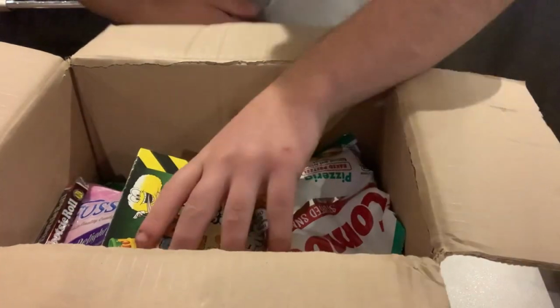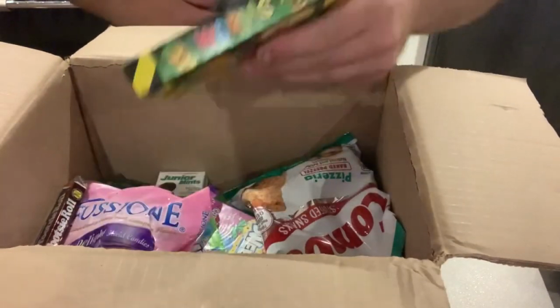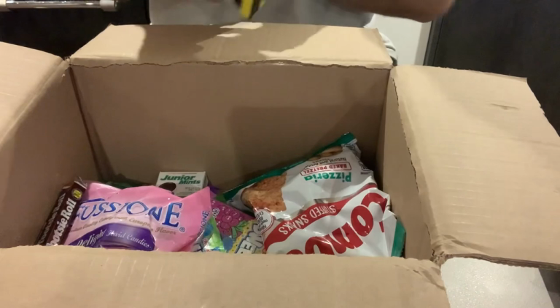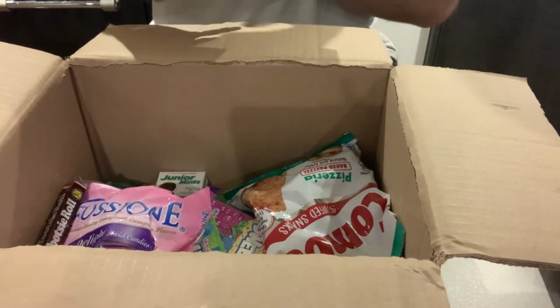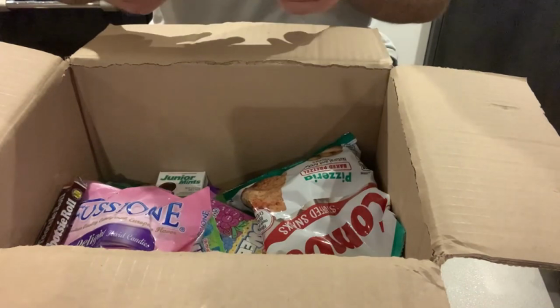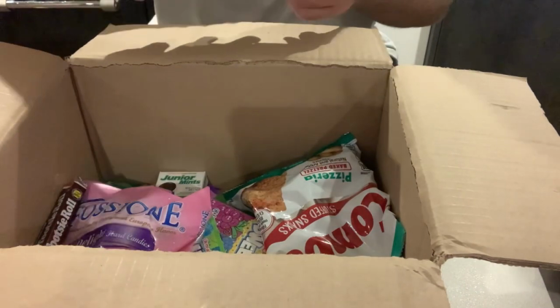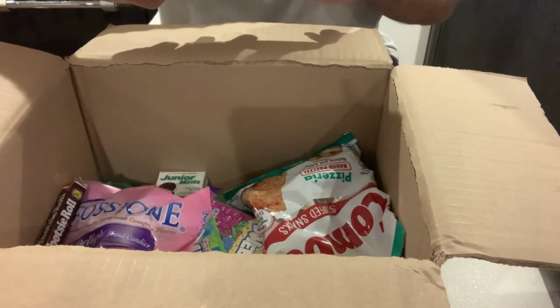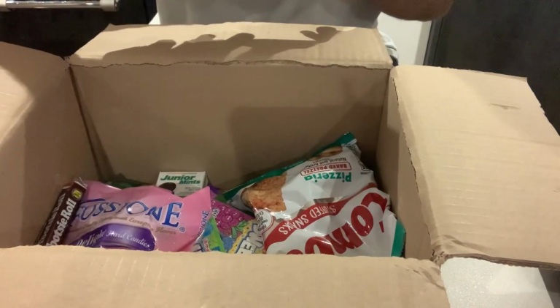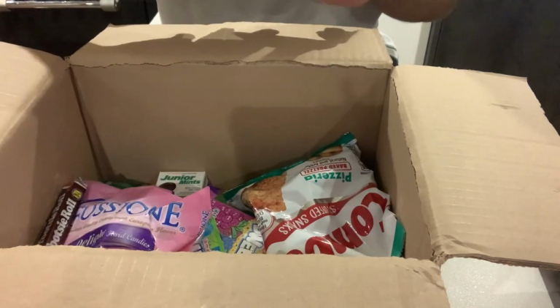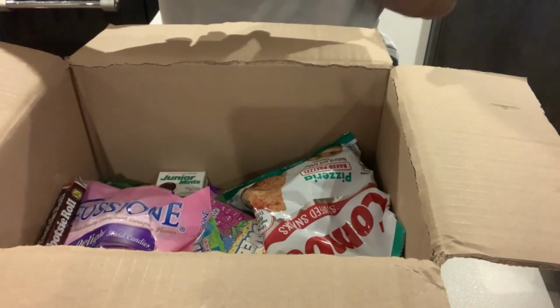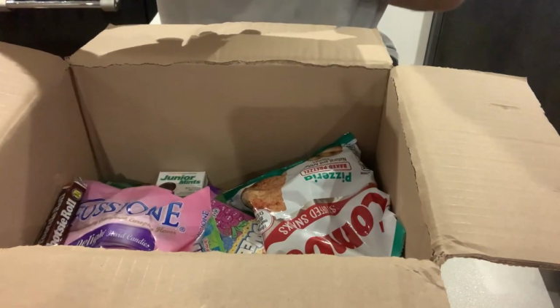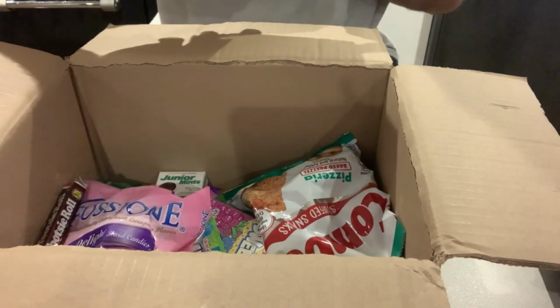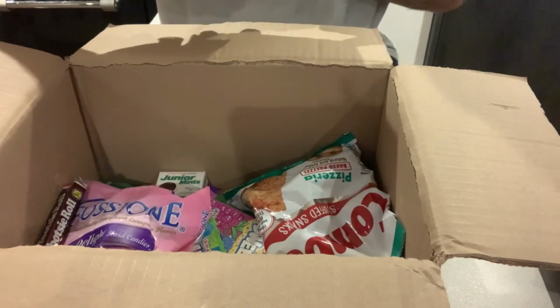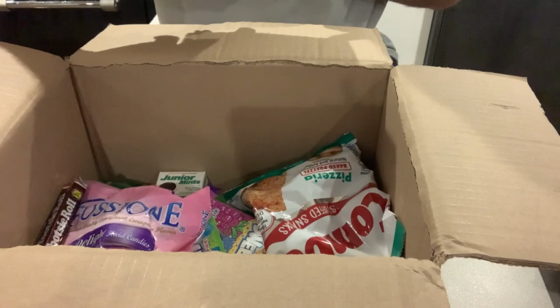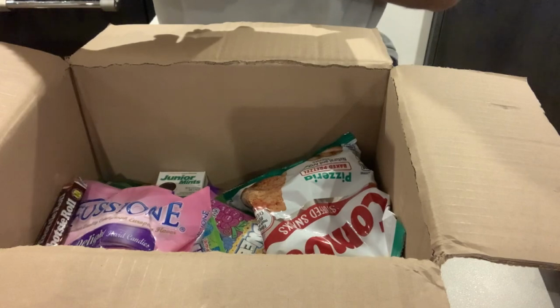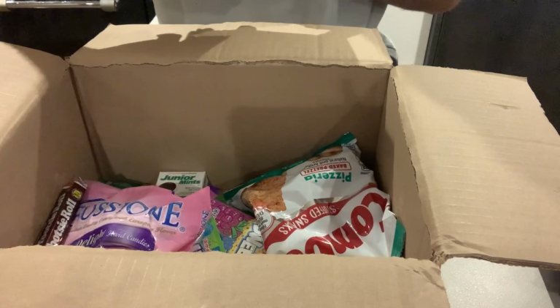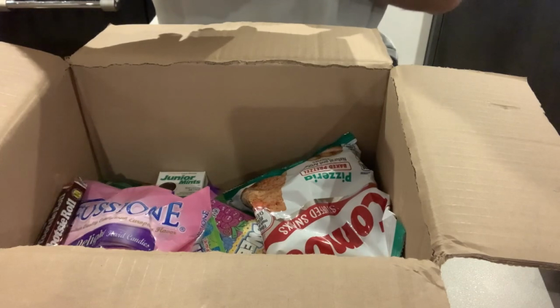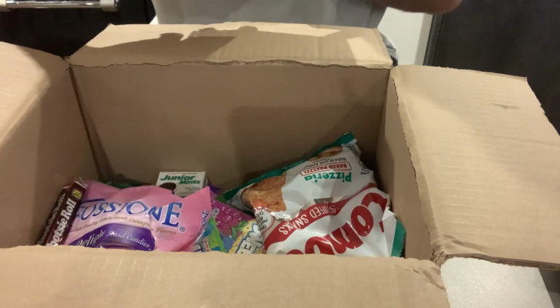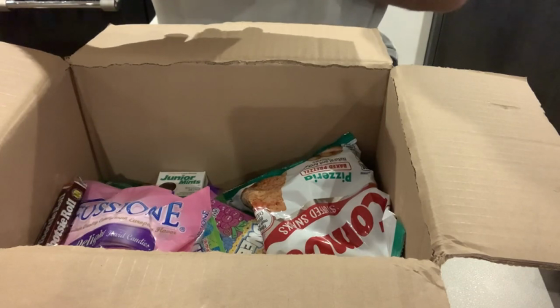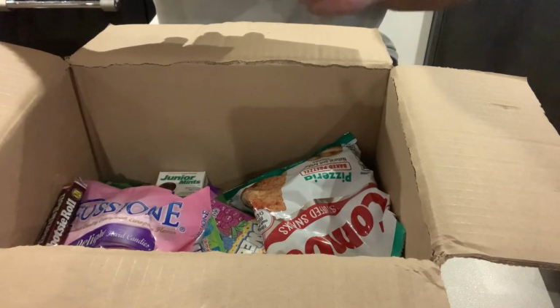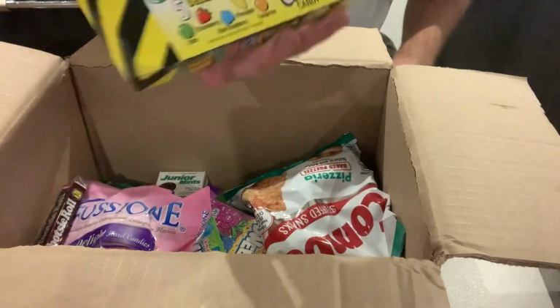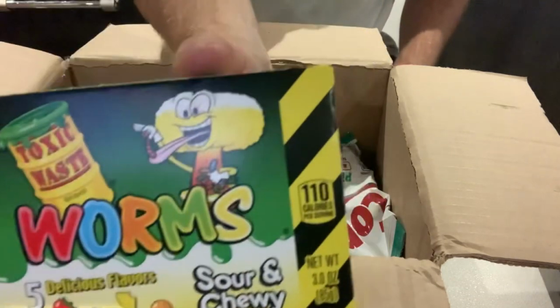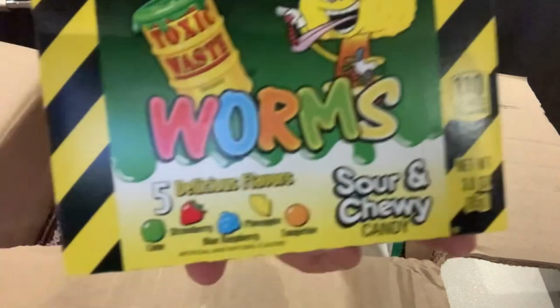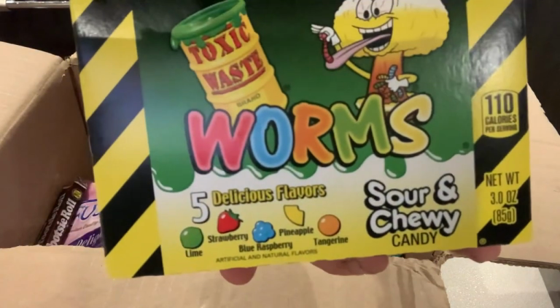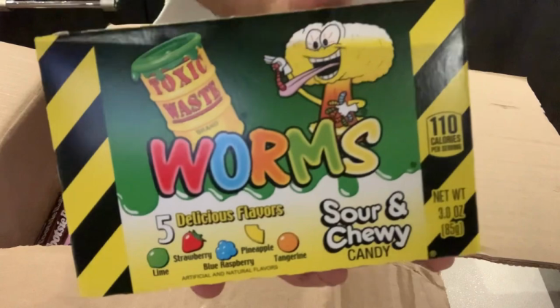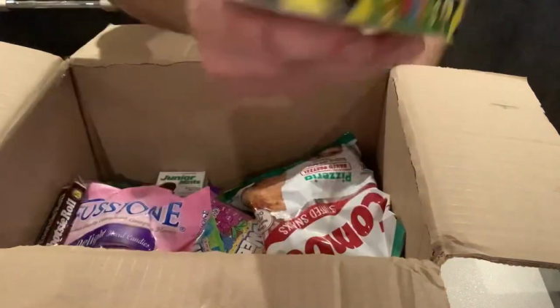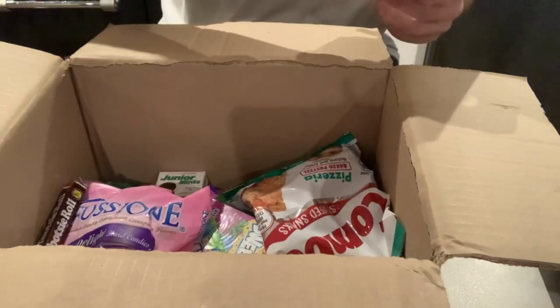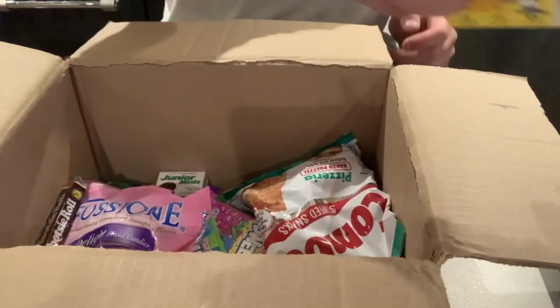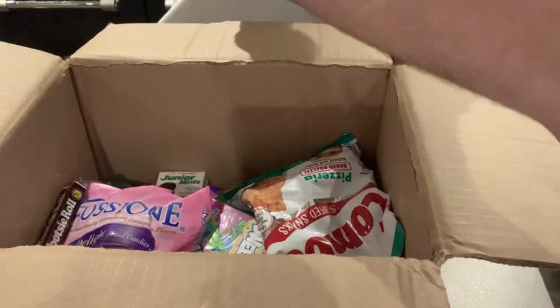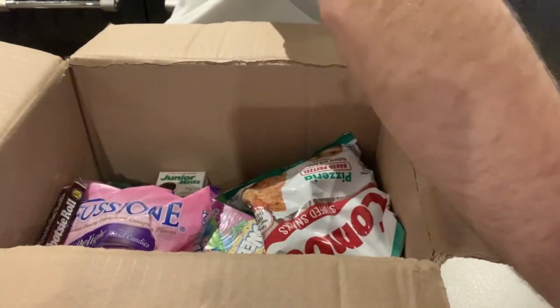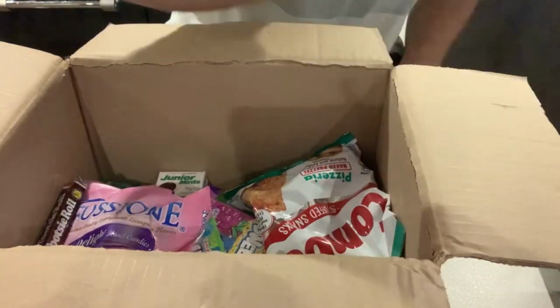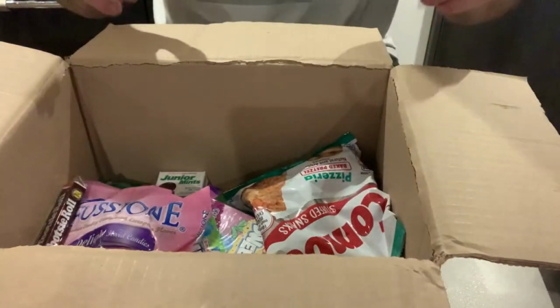We have some toxic waste worms — we've got lime flavour, strawberry, blue raspberry, pineapple and tangerine sour, and cherry candy. You can't get toxic waste in the UK but you can get the worms.